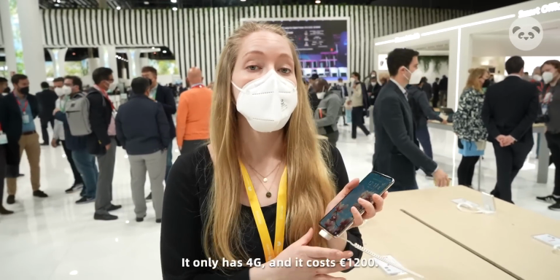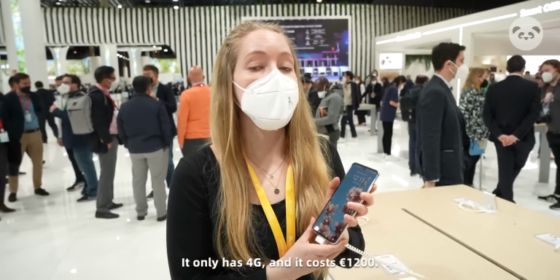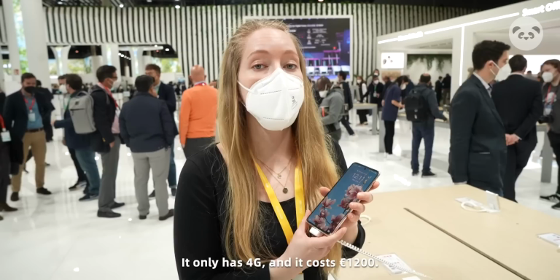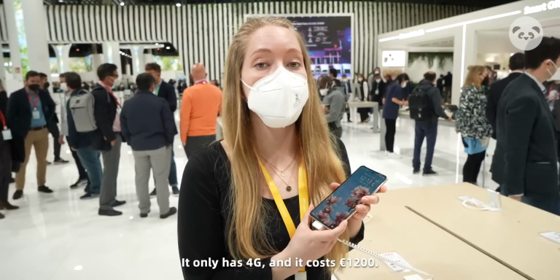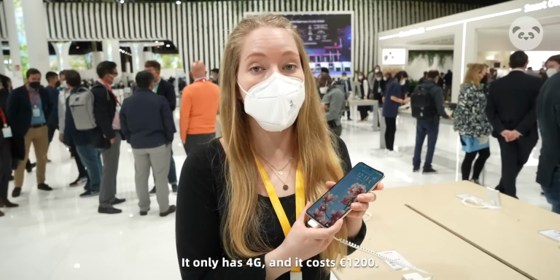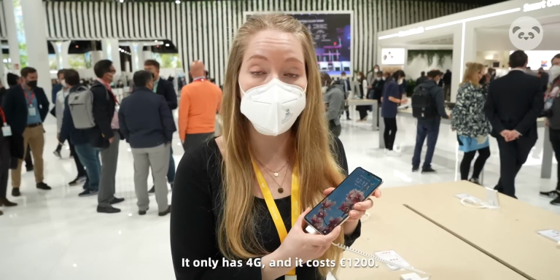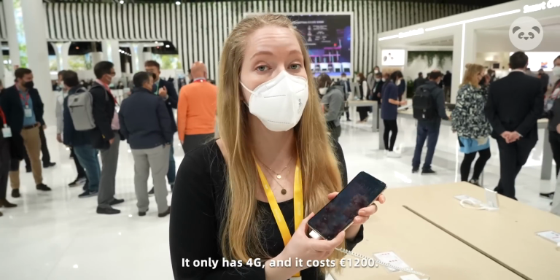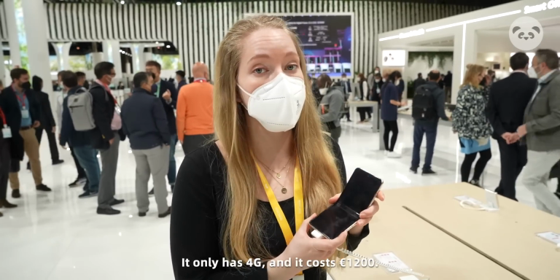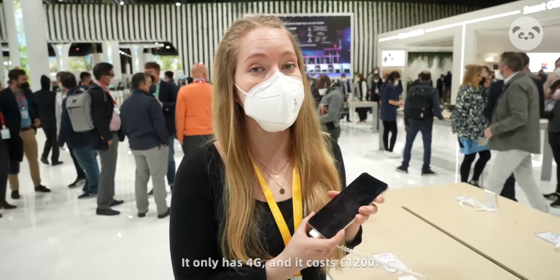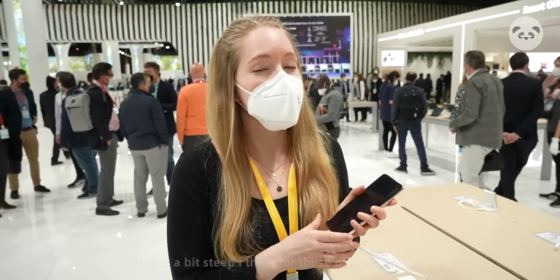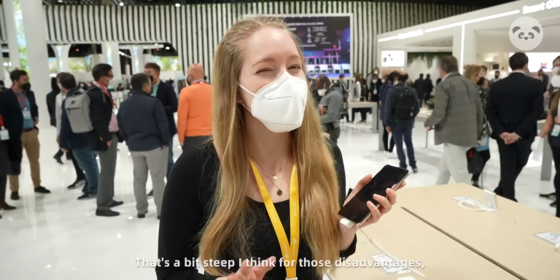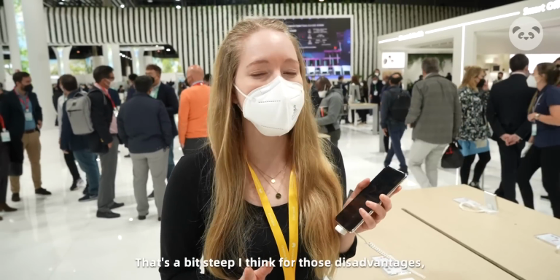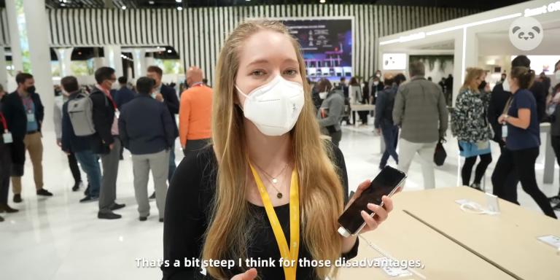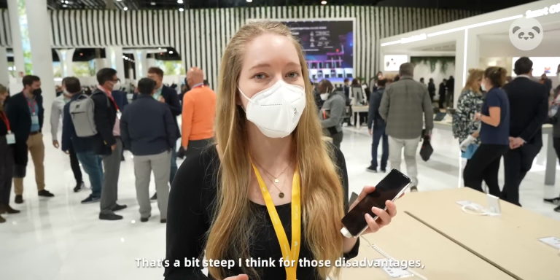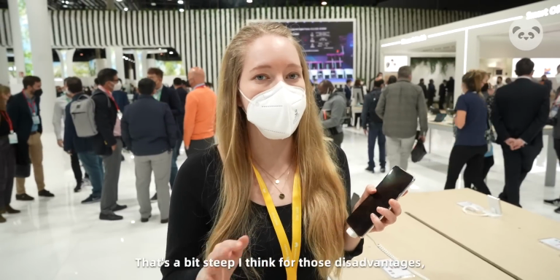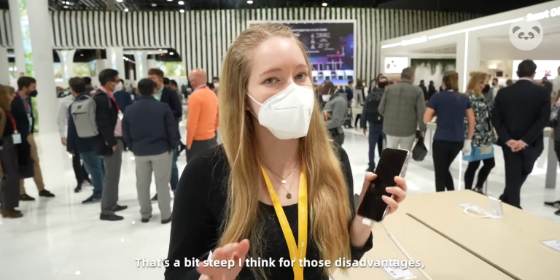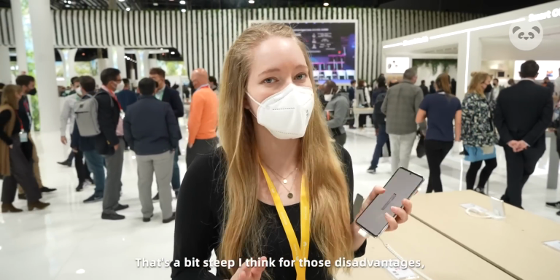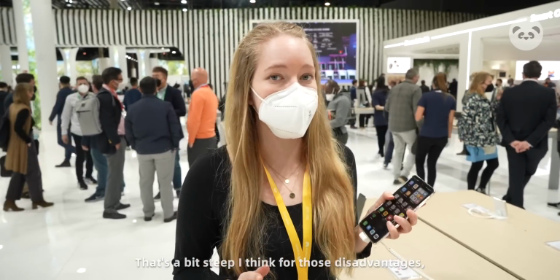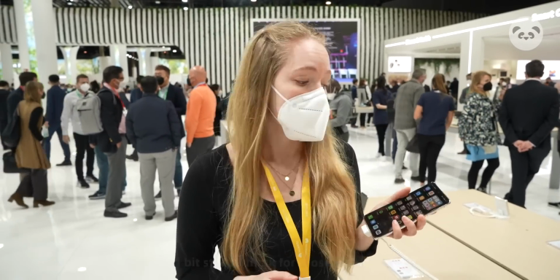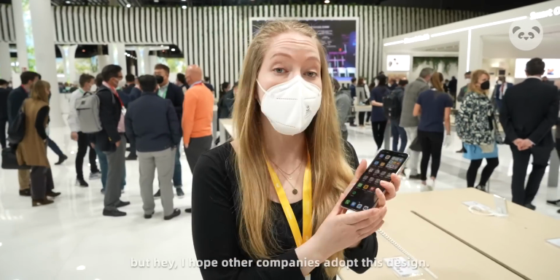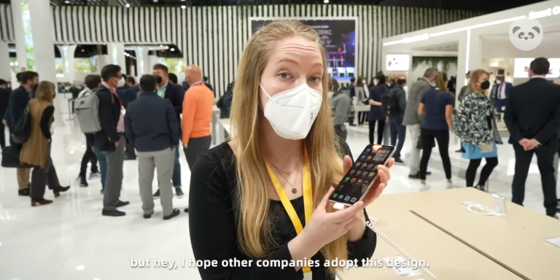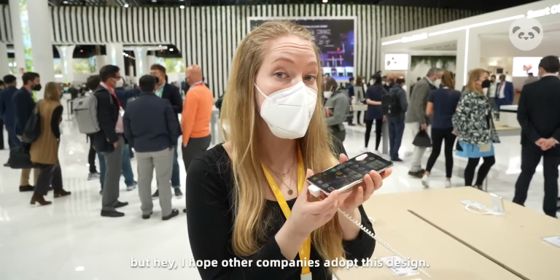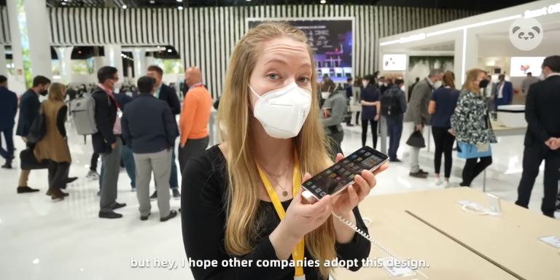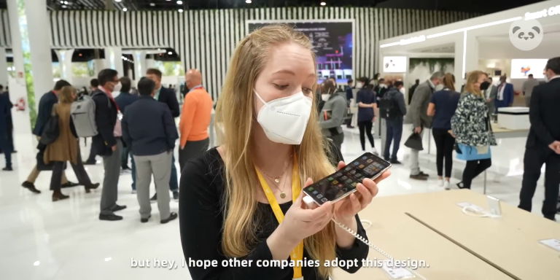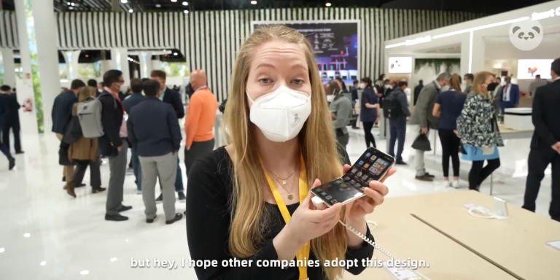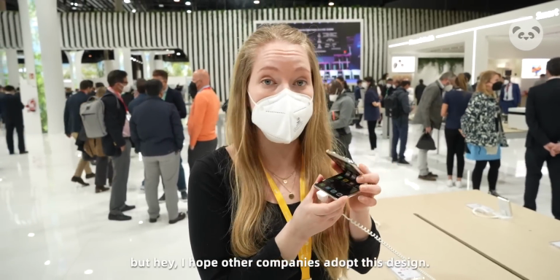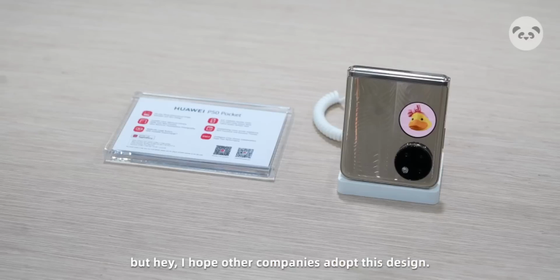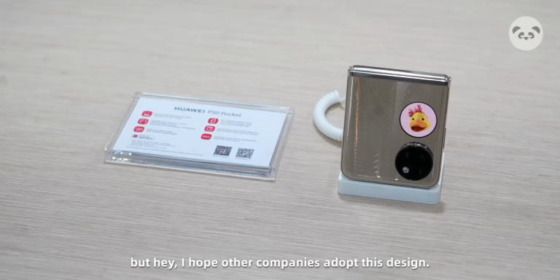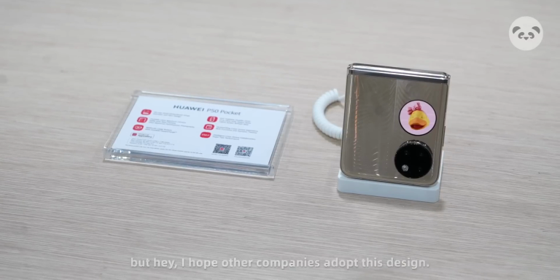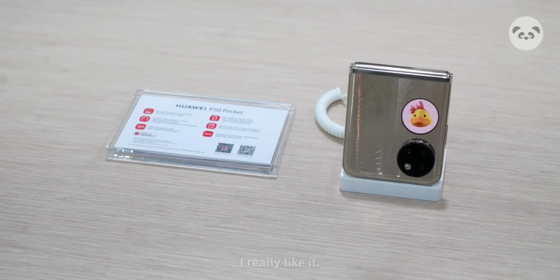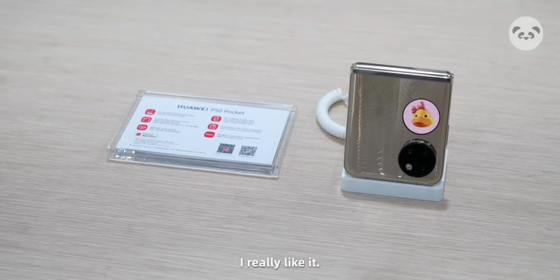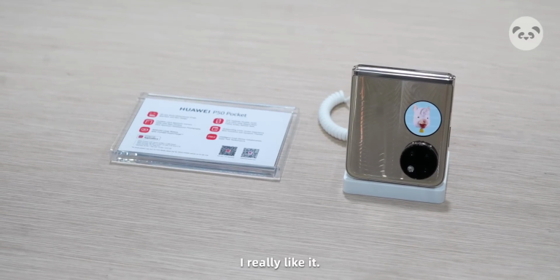Makes me feel kind of nostalgic, and I low-key really love it. I would say it's 1,200 euros, so that's a bit steep for those disadvantages. But hey, I hope other companies adopt this design. I really like it.